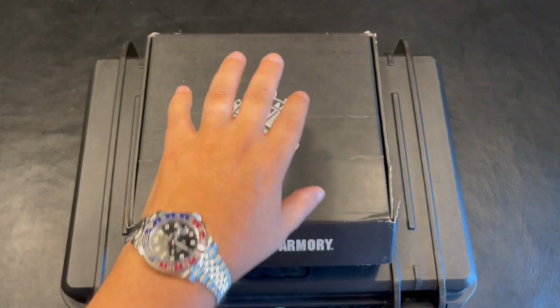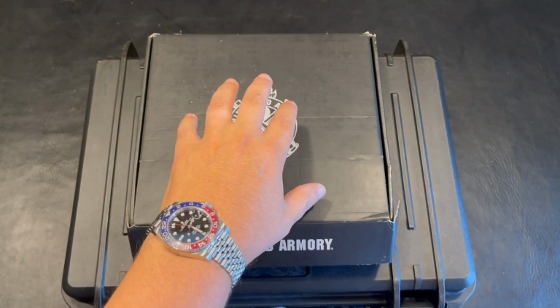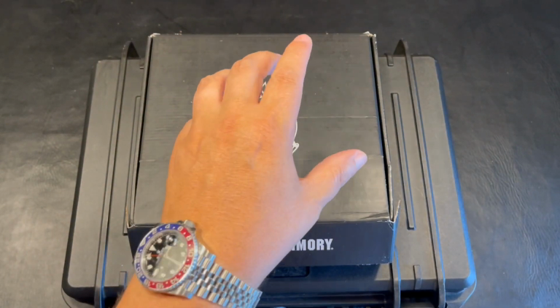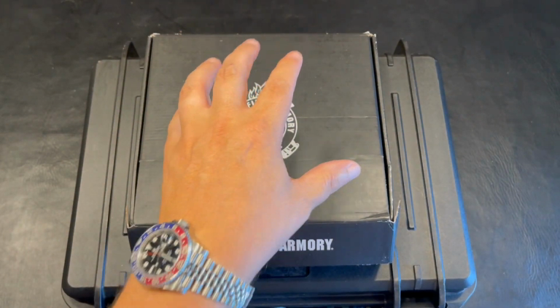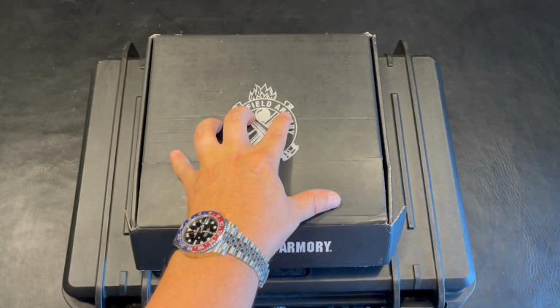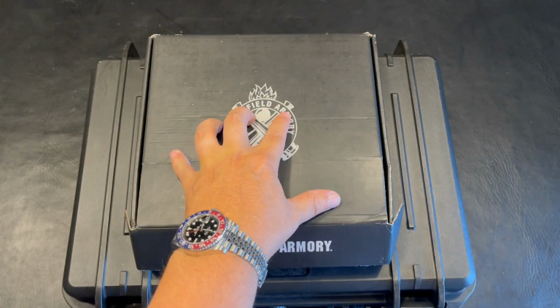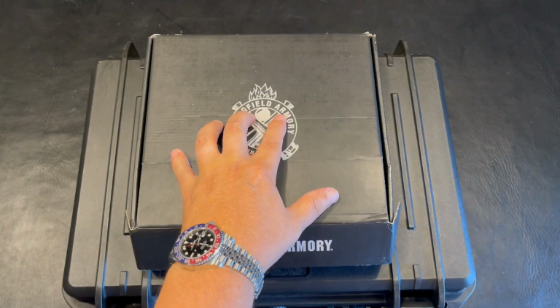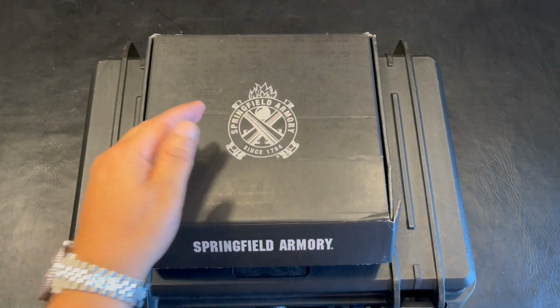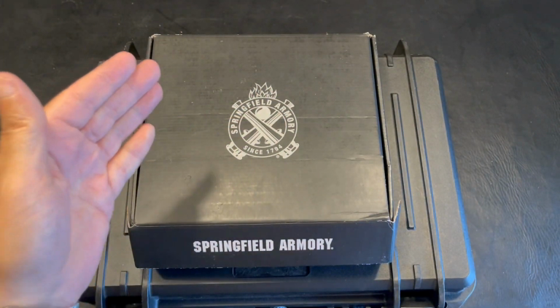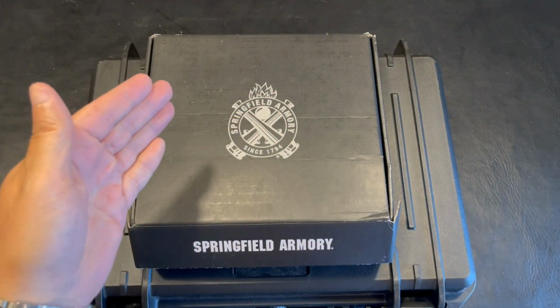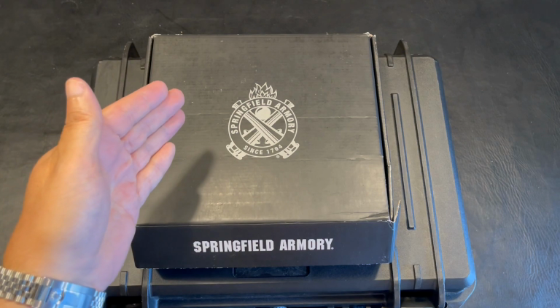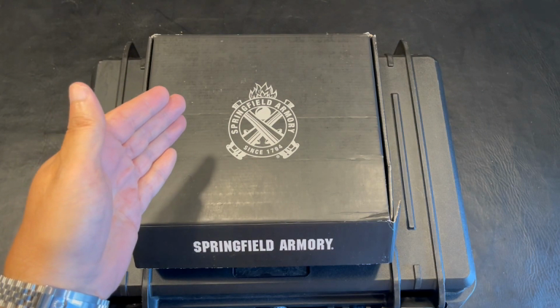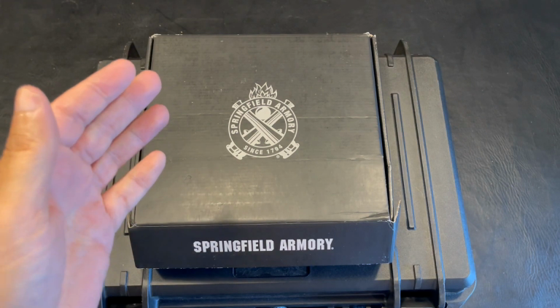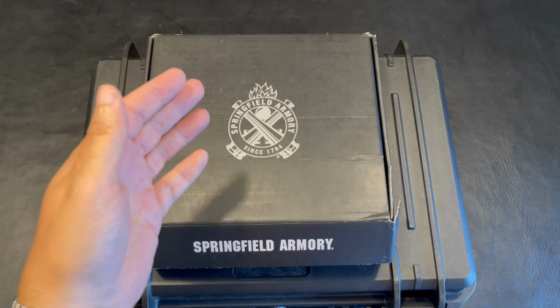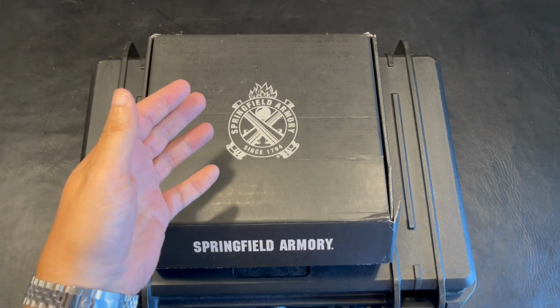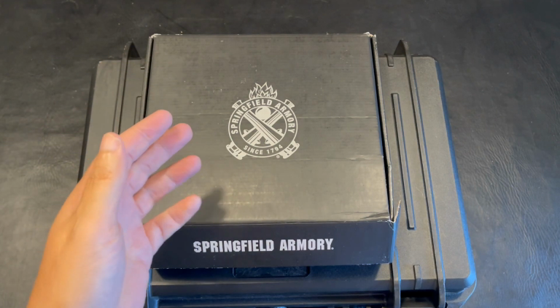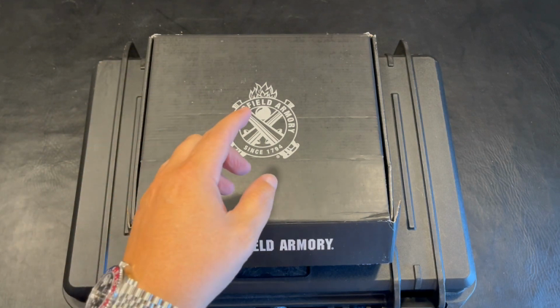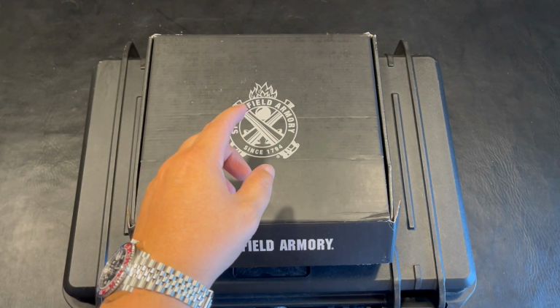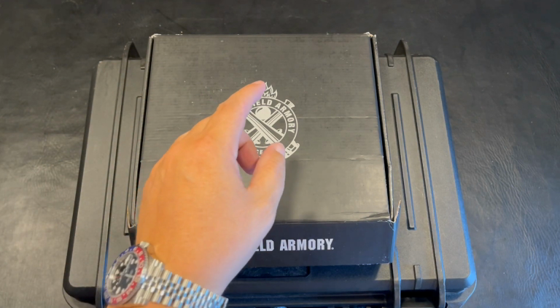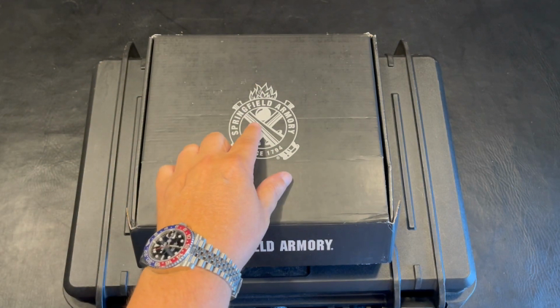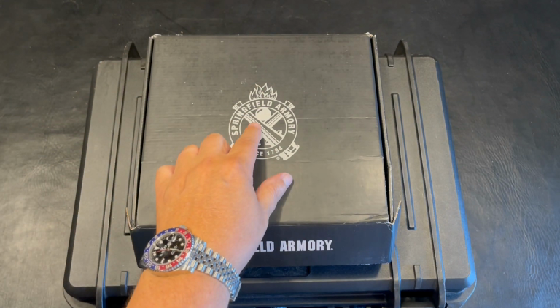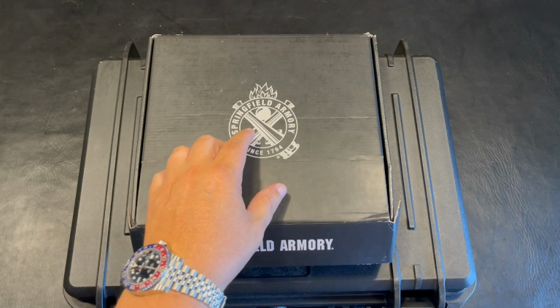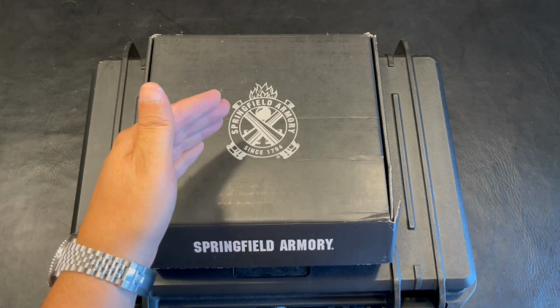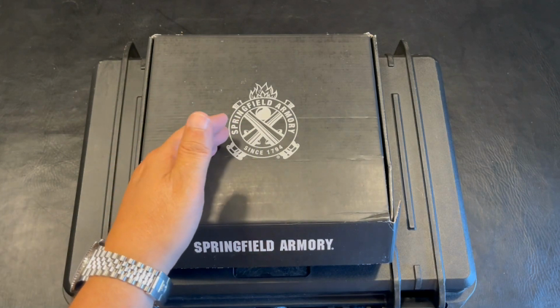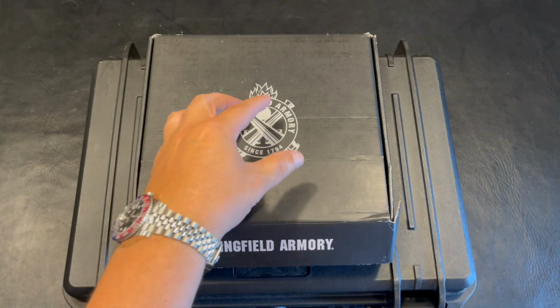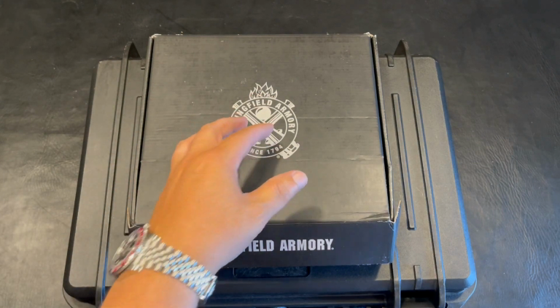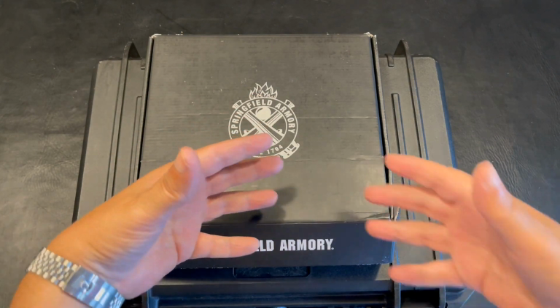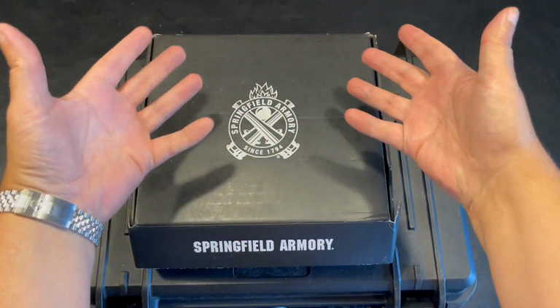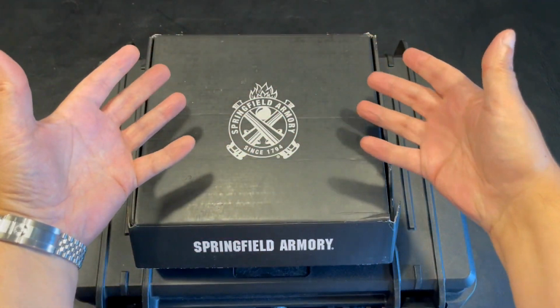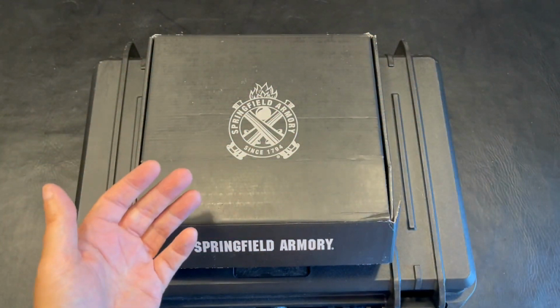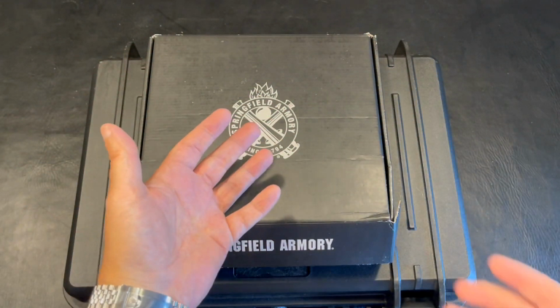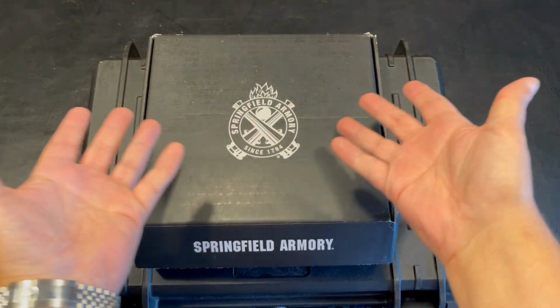Welcome back to the channel. I hope everybody's having a great day as always. As you can tell by this upload, we're going to be taking a look at the Springfield Armory 4.25 Double Stack. They do not call this the 2011, but for the sake of the video, I will be calling it both.